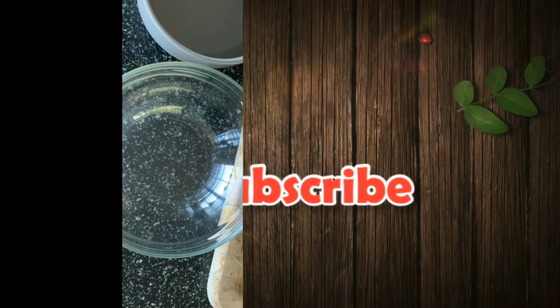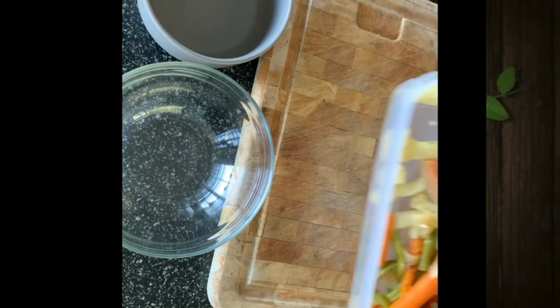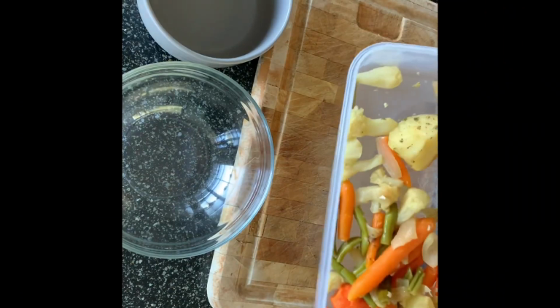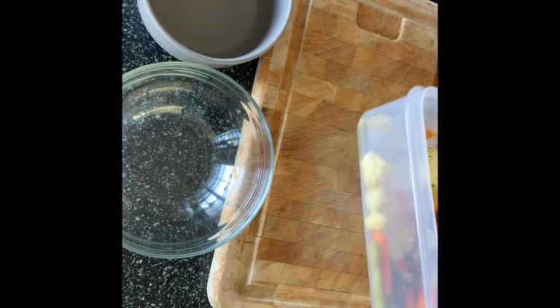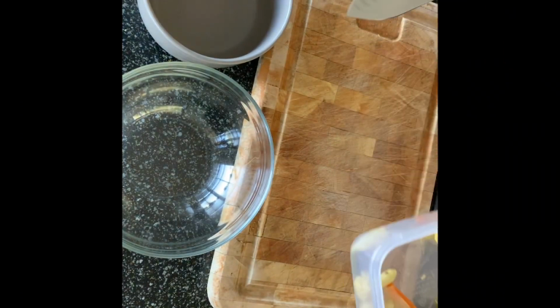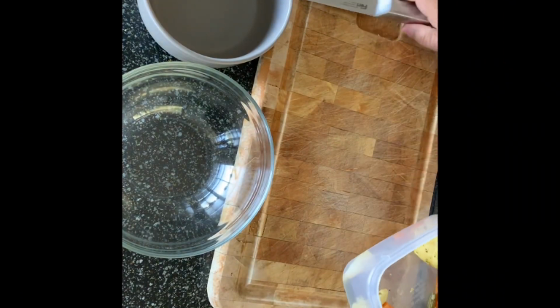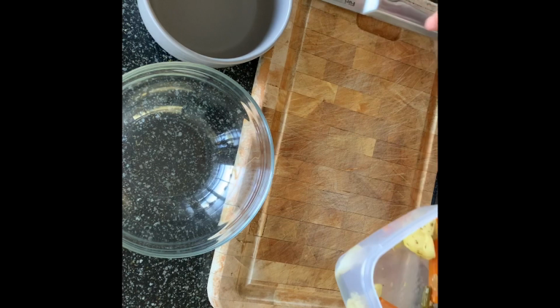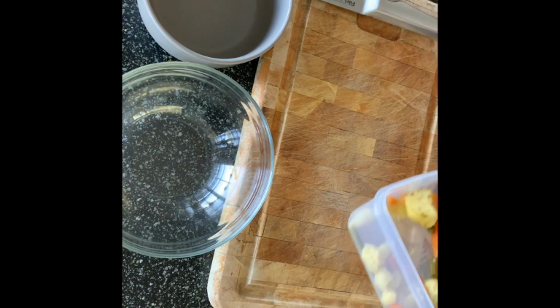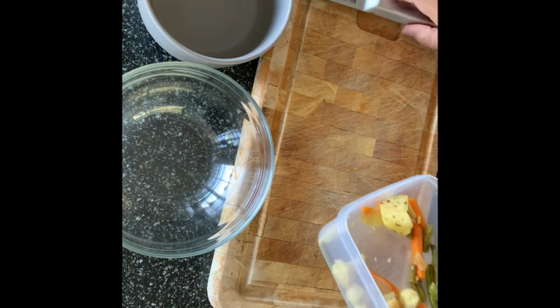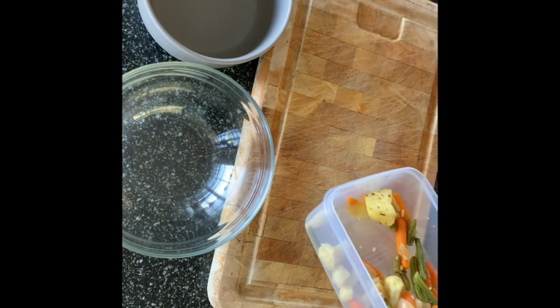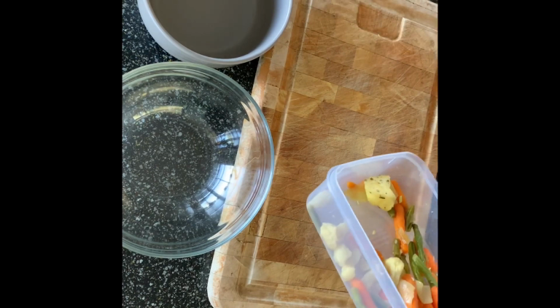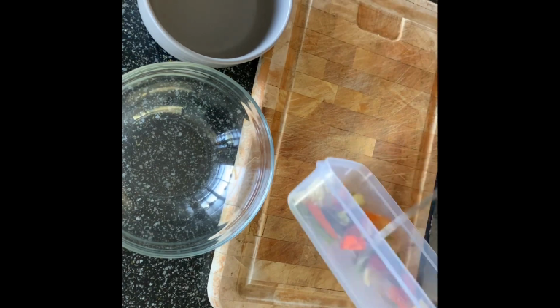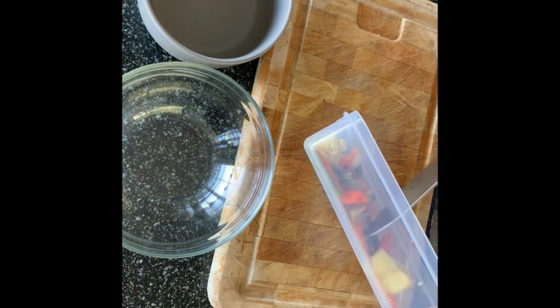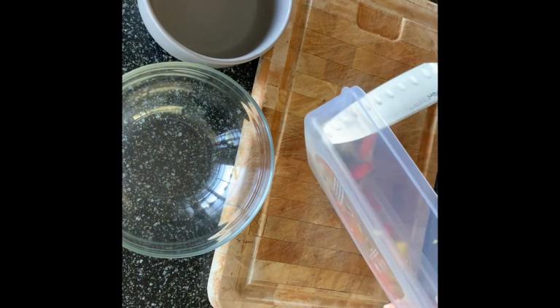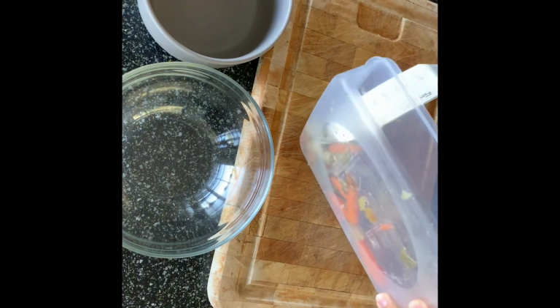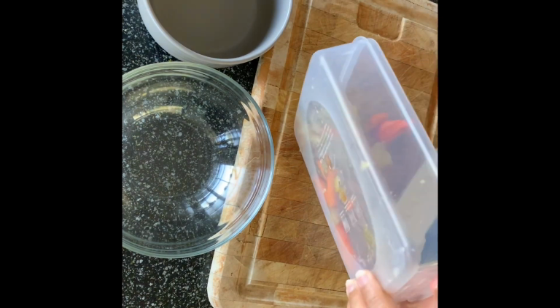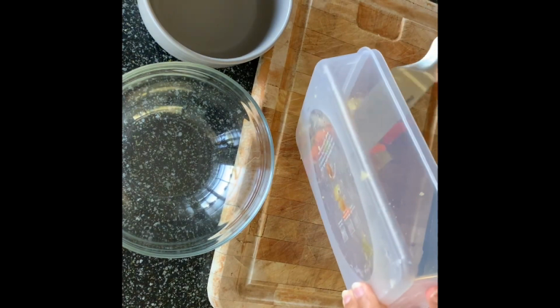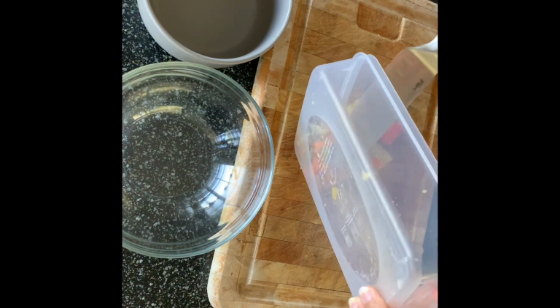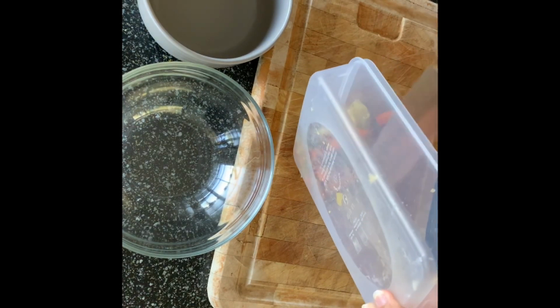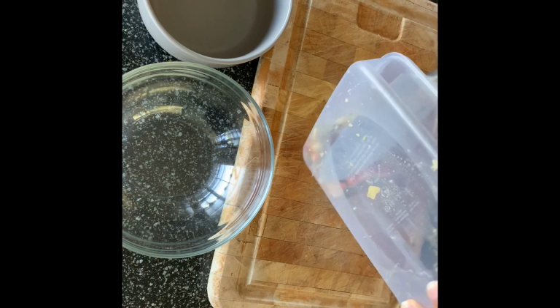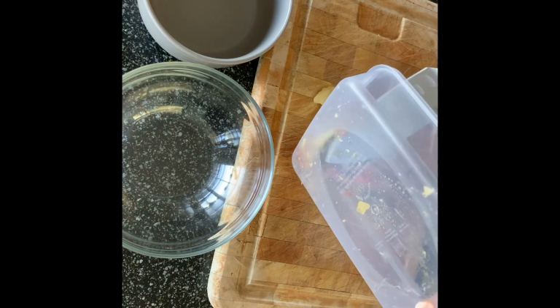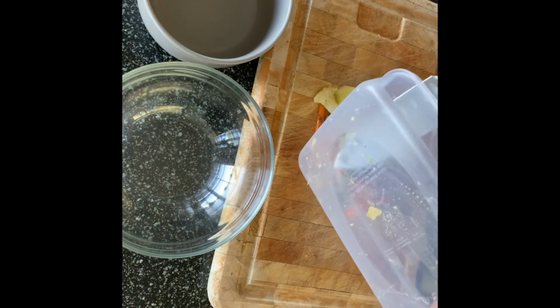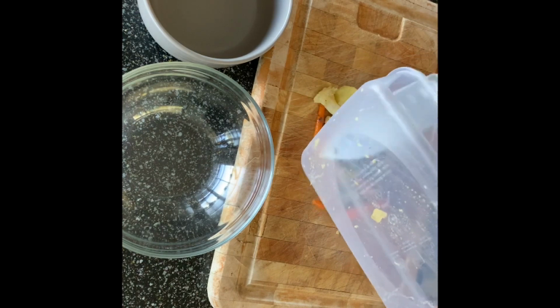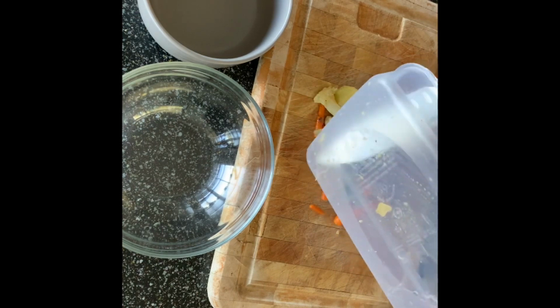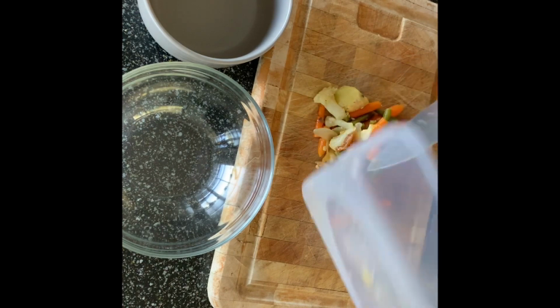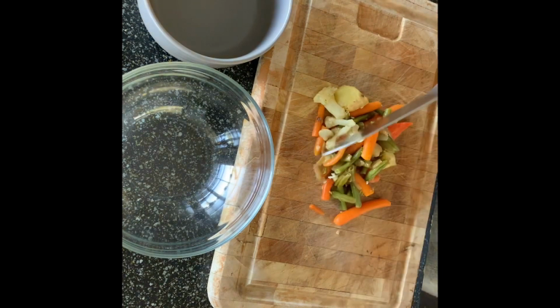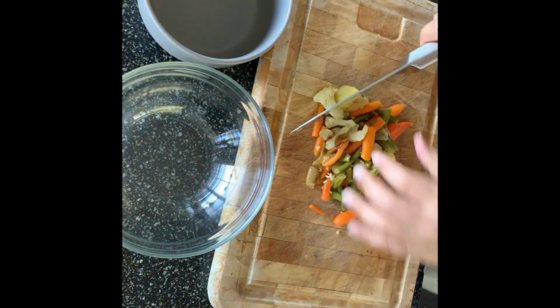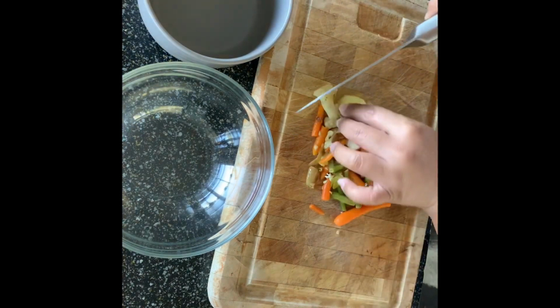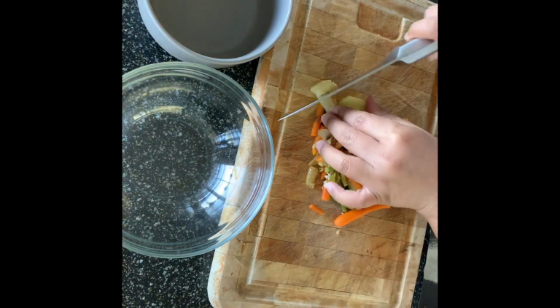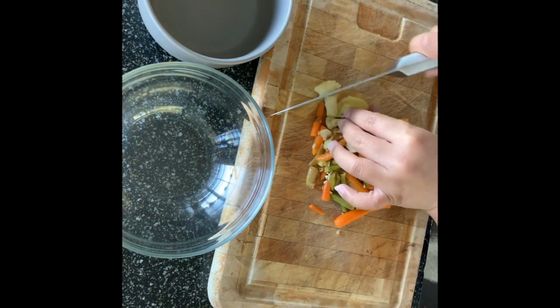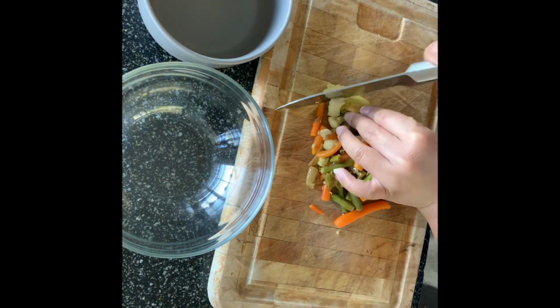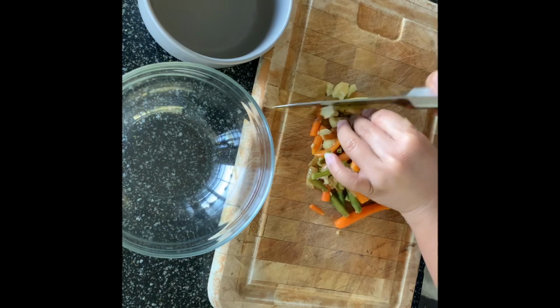So this is one, and I'm going to cut it in a cube — just a little bit of a cut like this. So I cut it just a little bit into cubes.